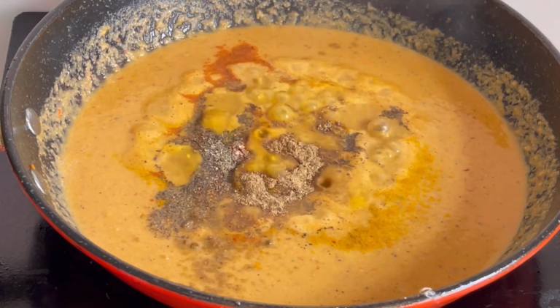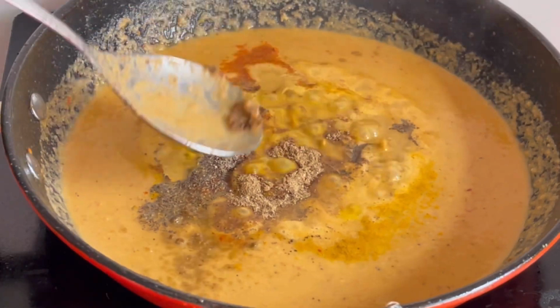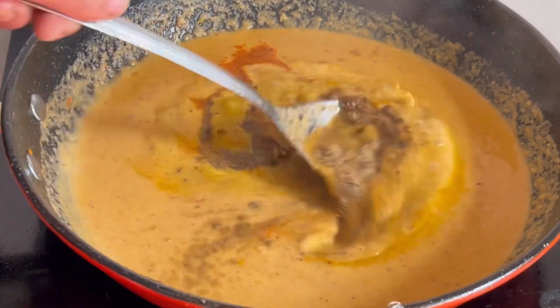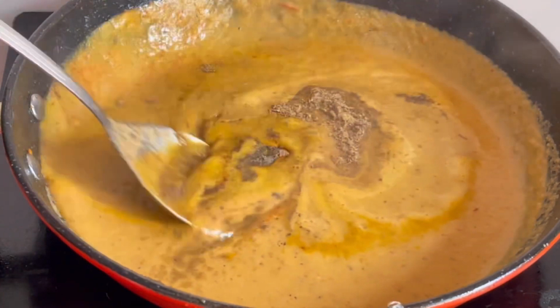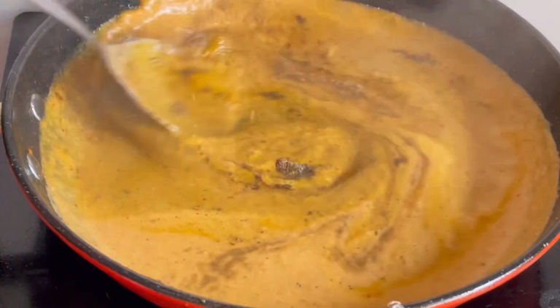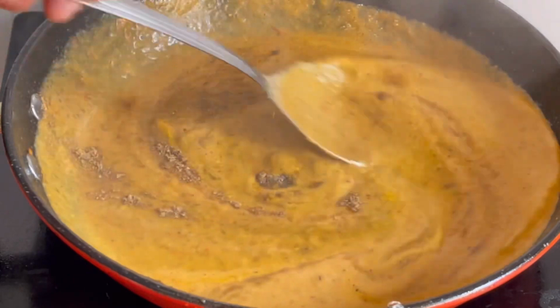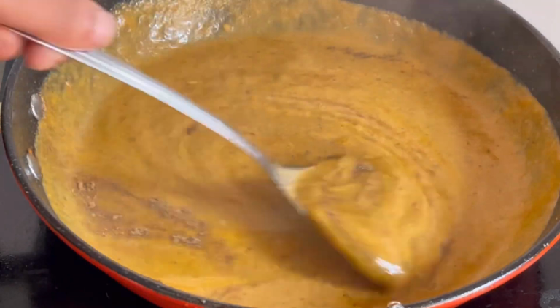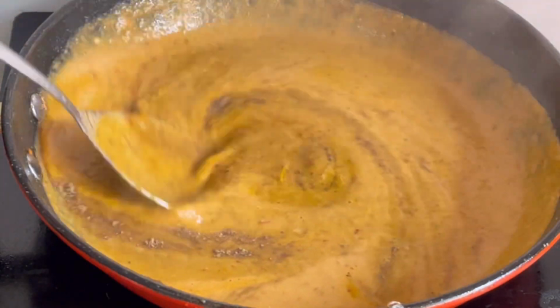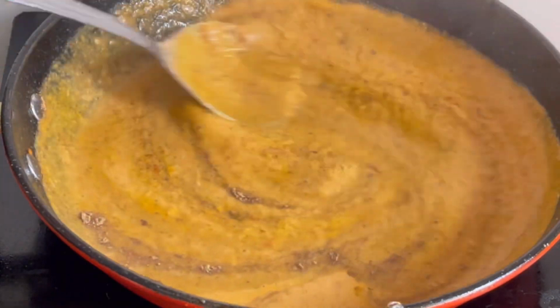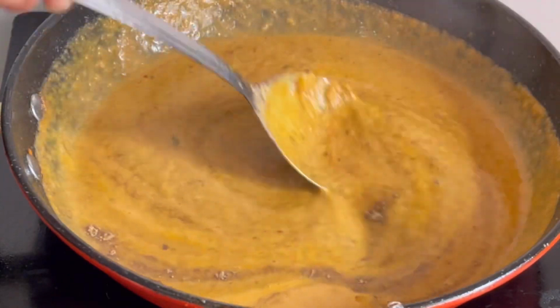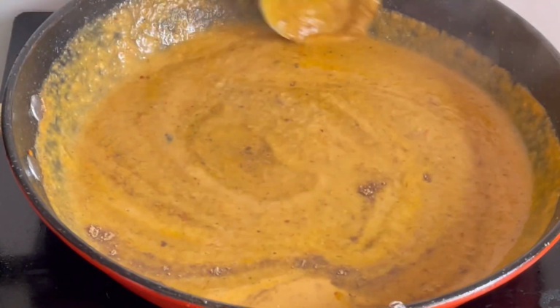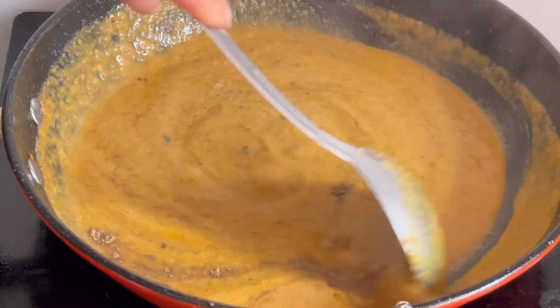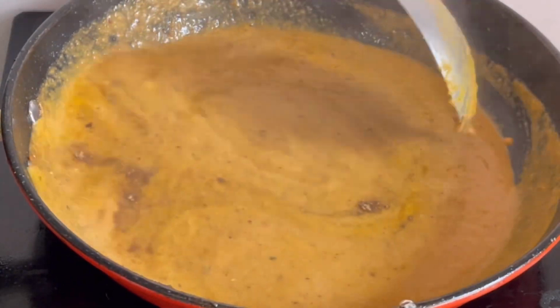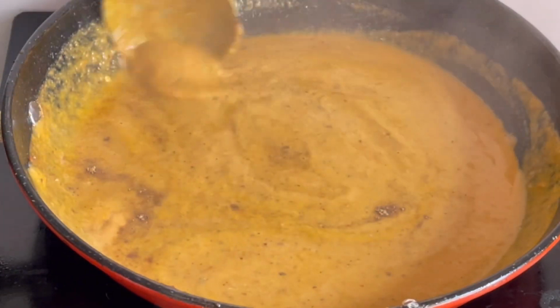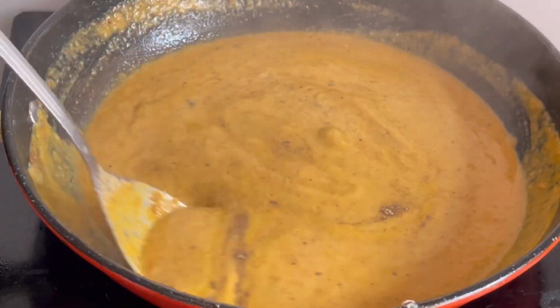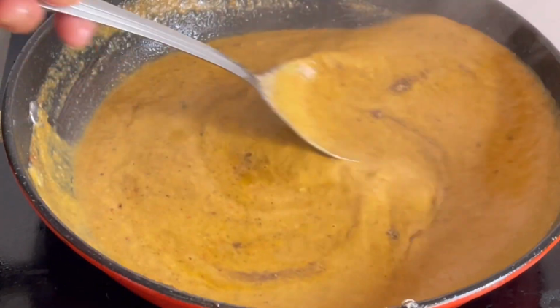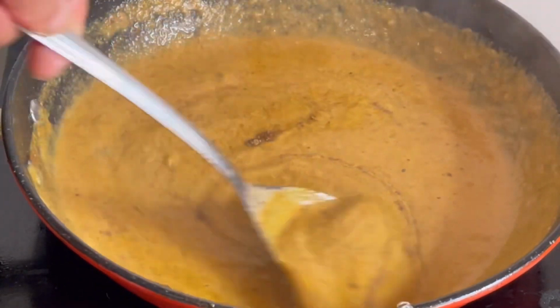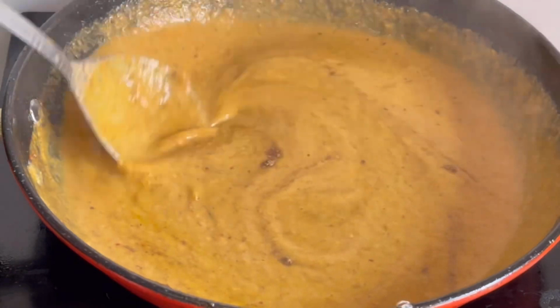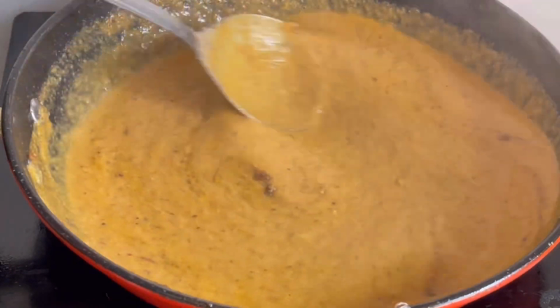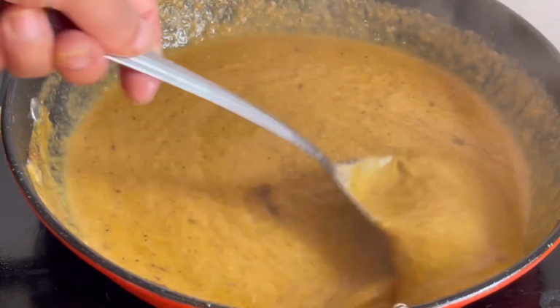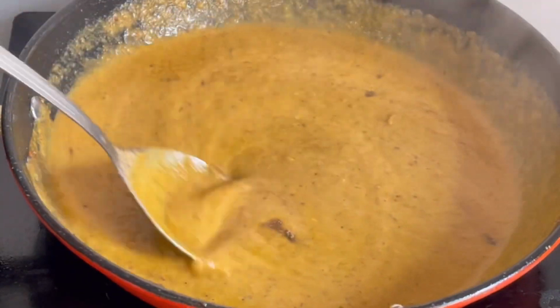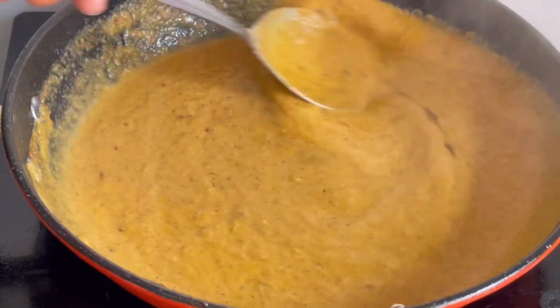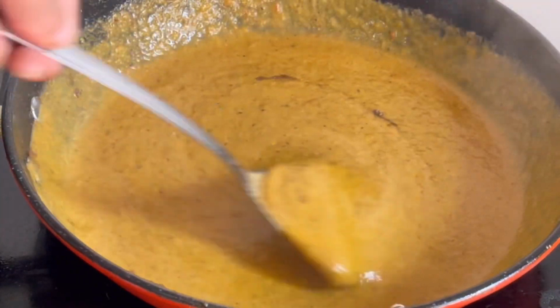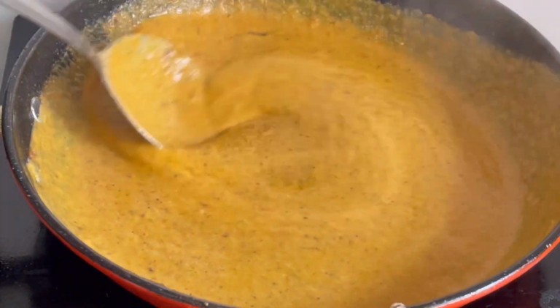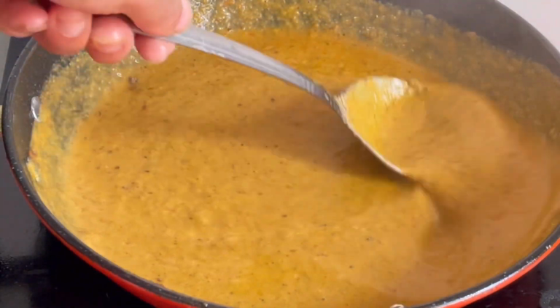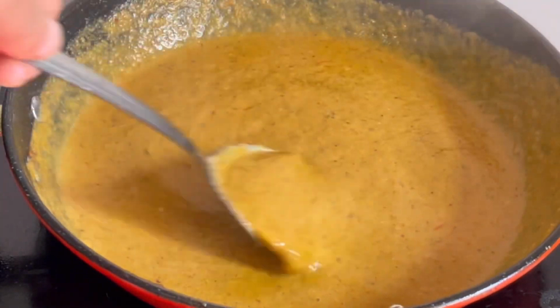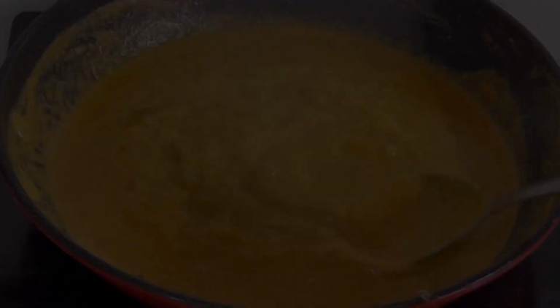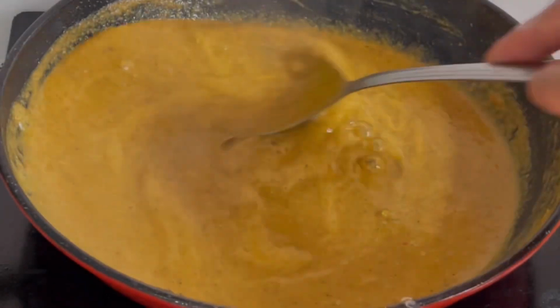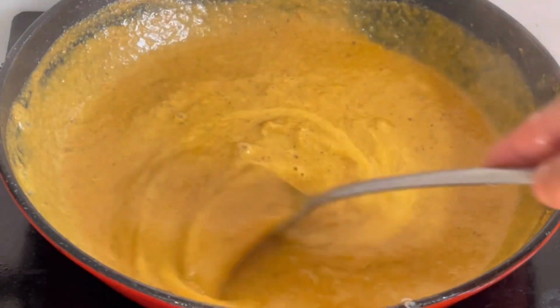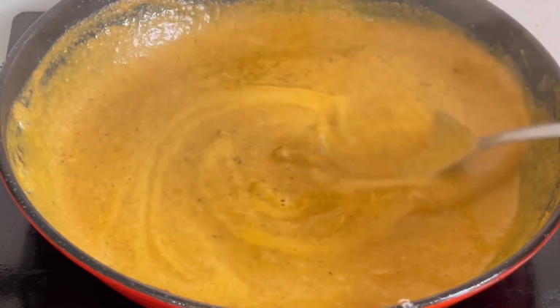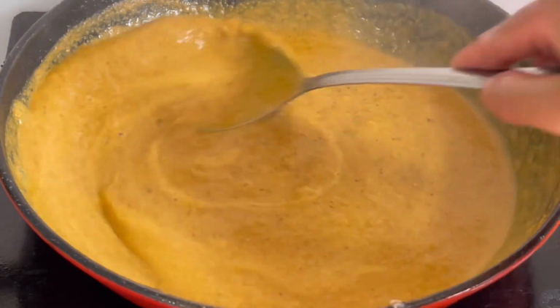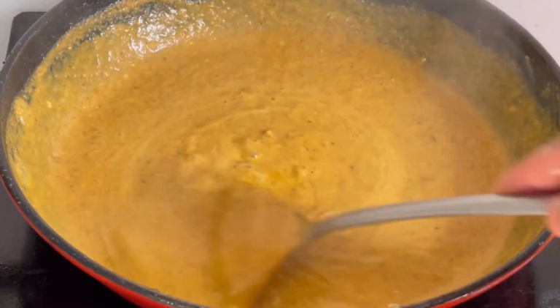Turn in the red chili powder on this dish so it will get very much color. Mix this dish for 2-3 minutes.